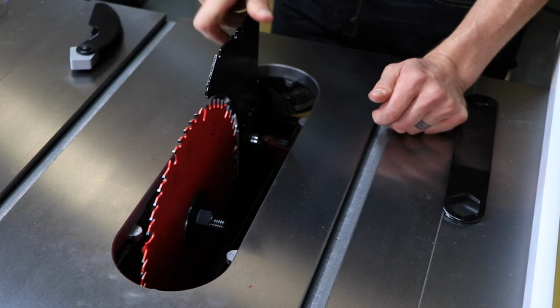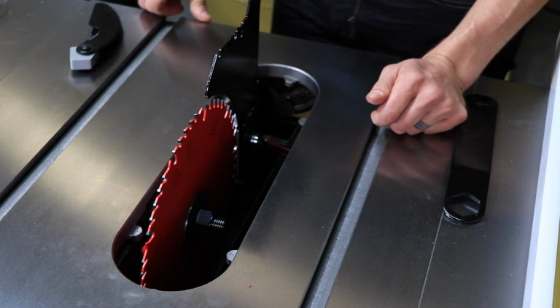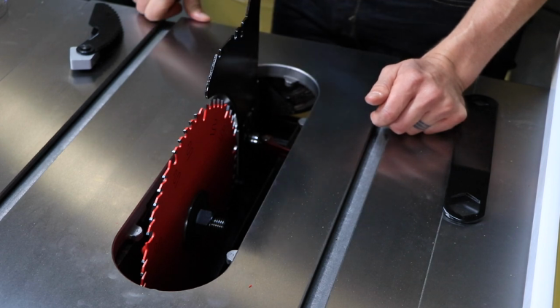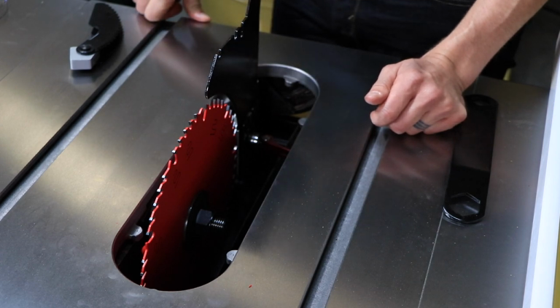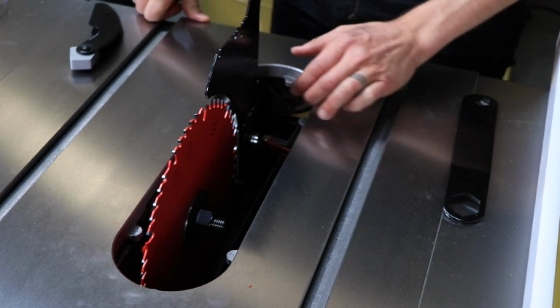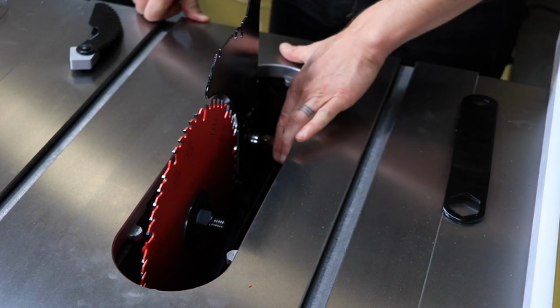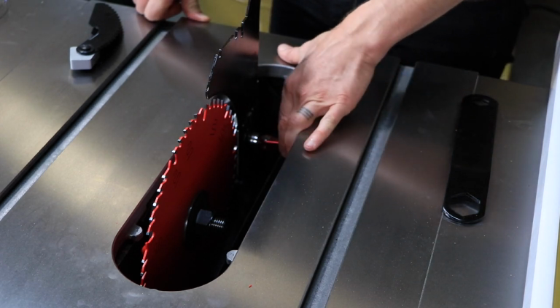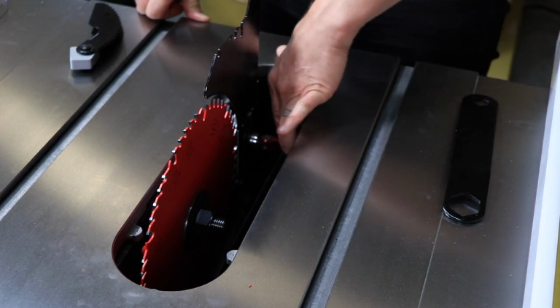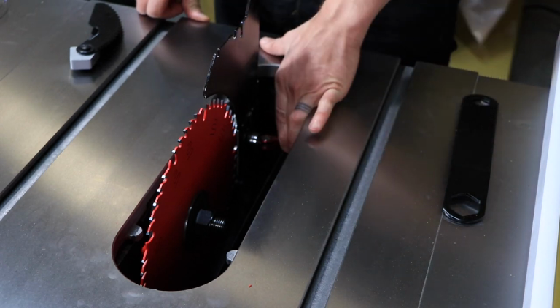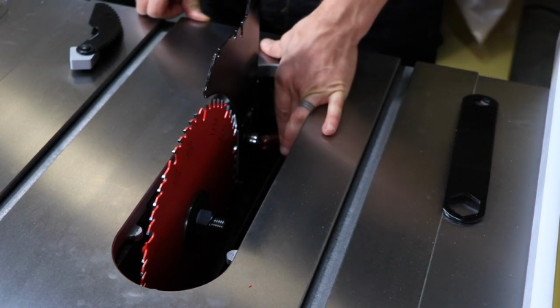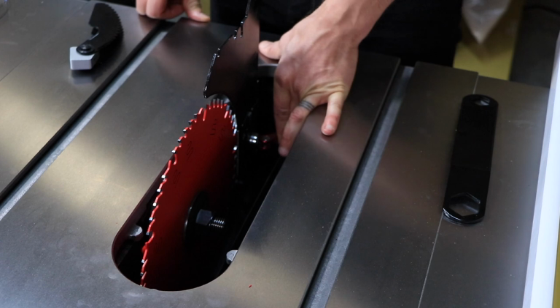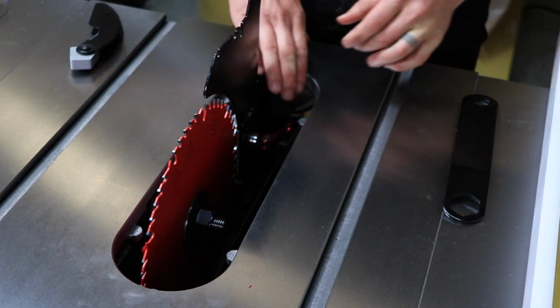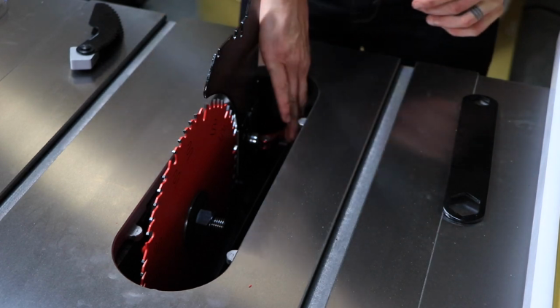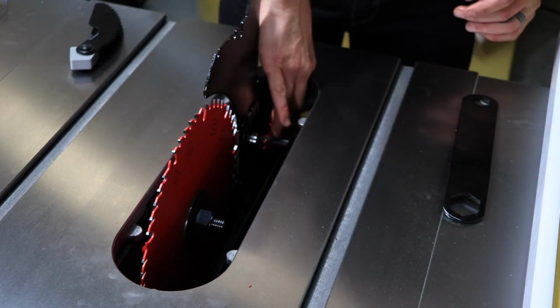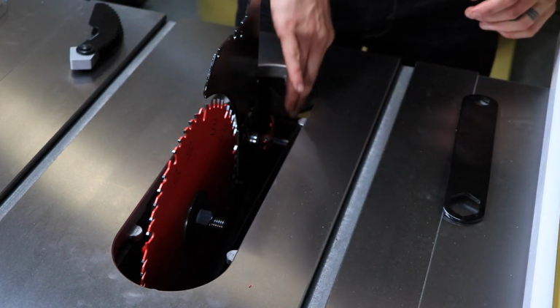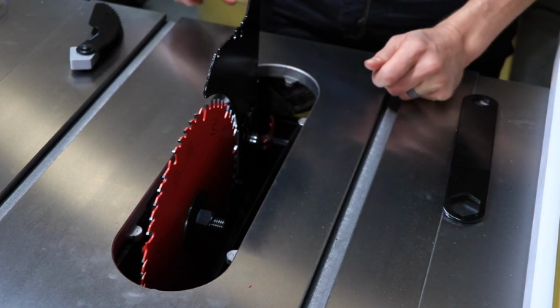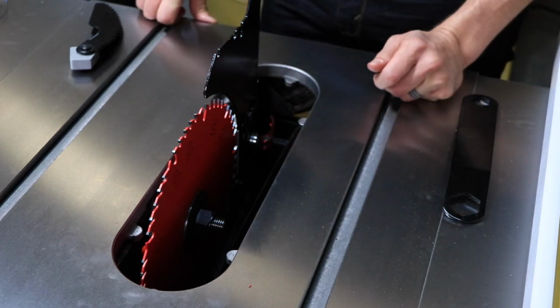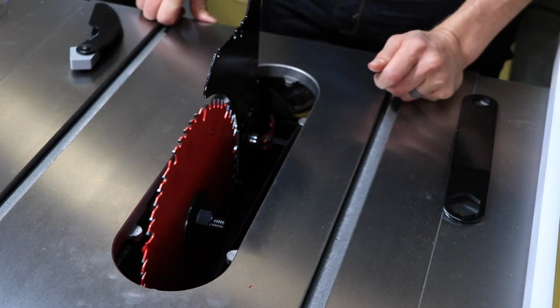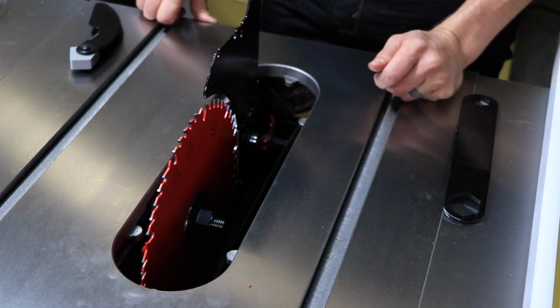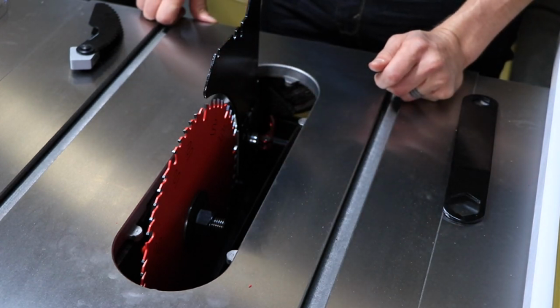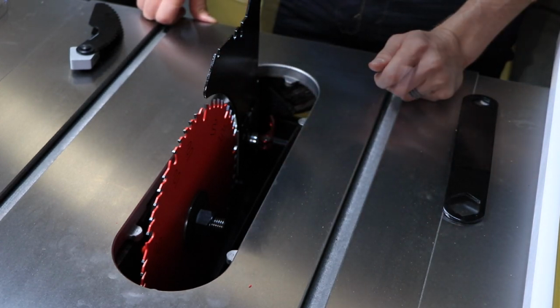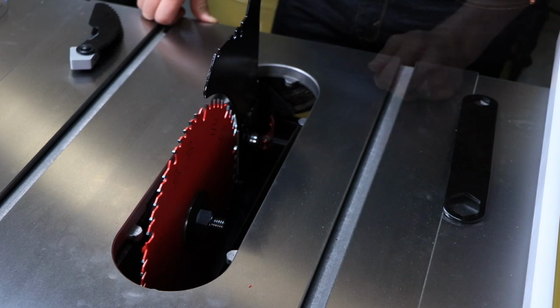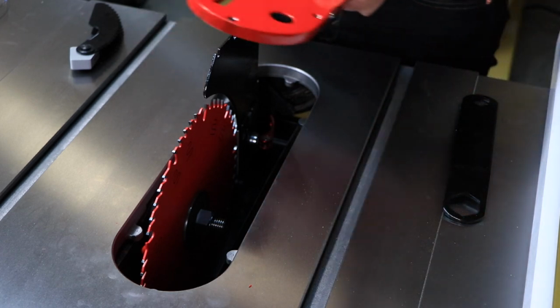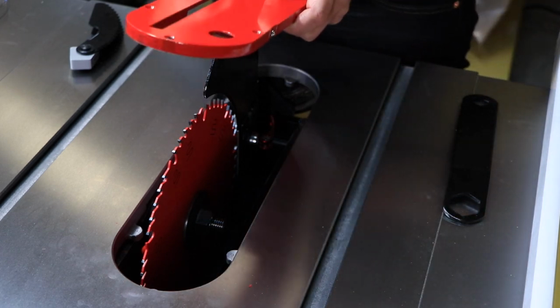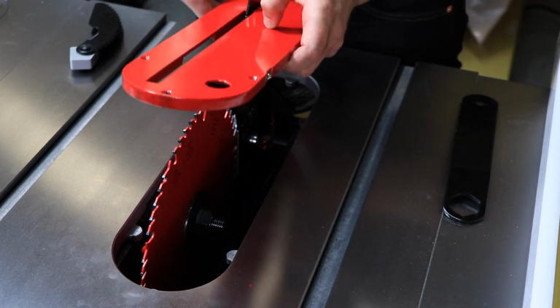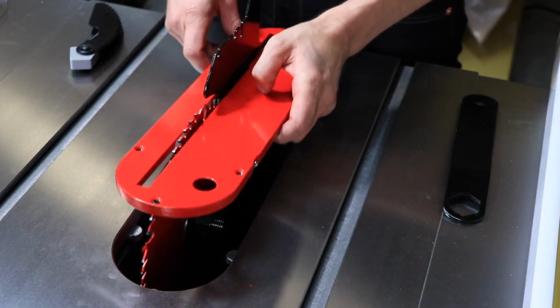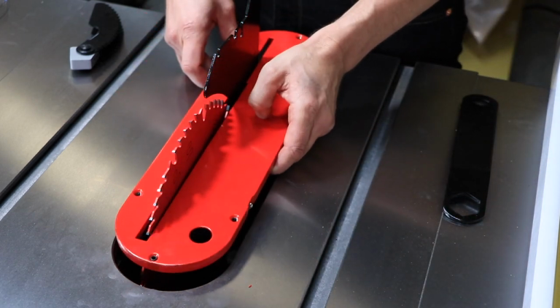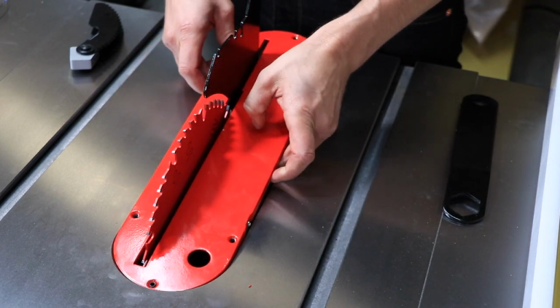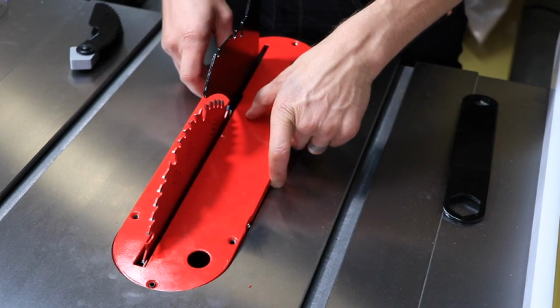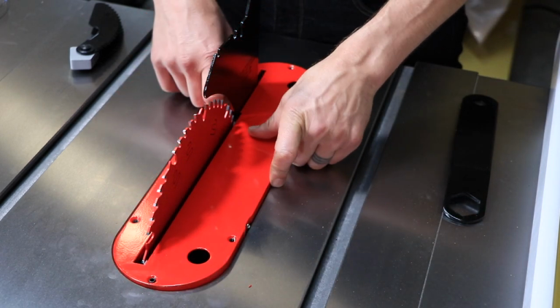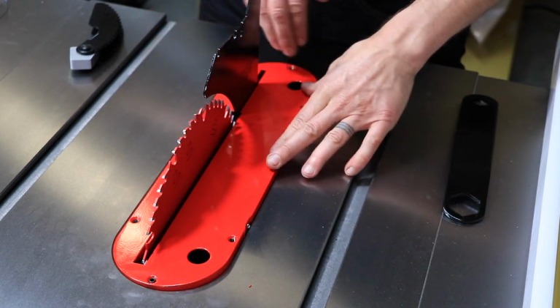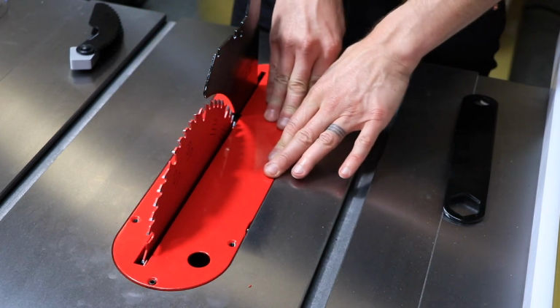Remove the existing riving knife, then slide the prongs of the new riving knife into the slot between the bracket and the clamp plate, and push the riving knife down as far as it will go. Push the lever to the closed position. The riving knife must be parallel to the saw blade.